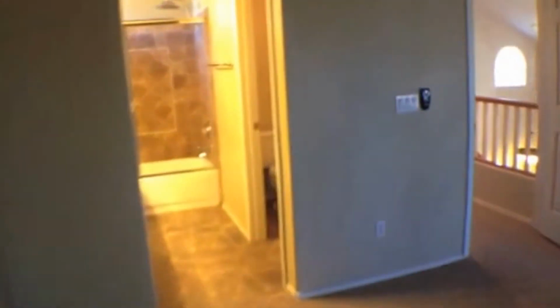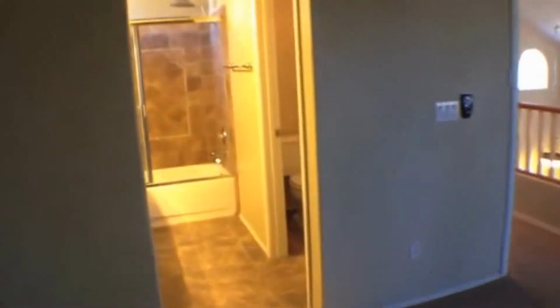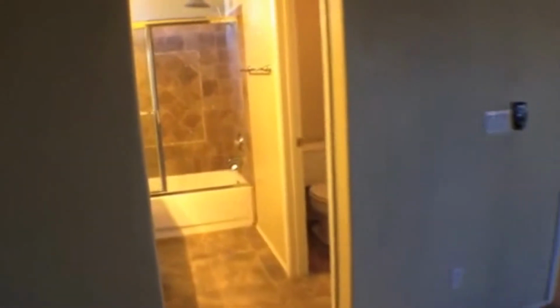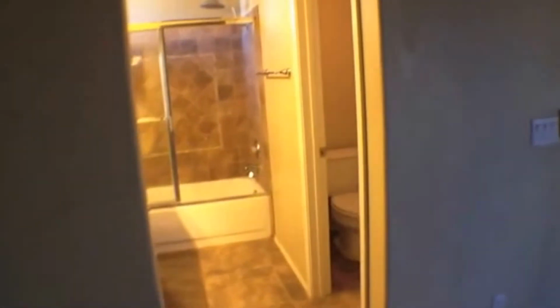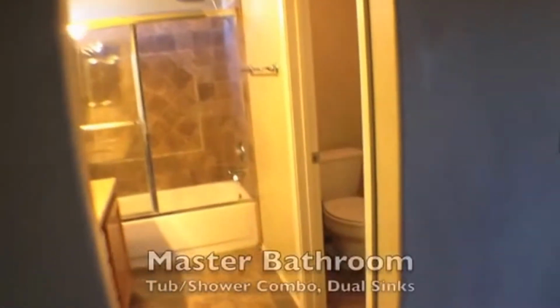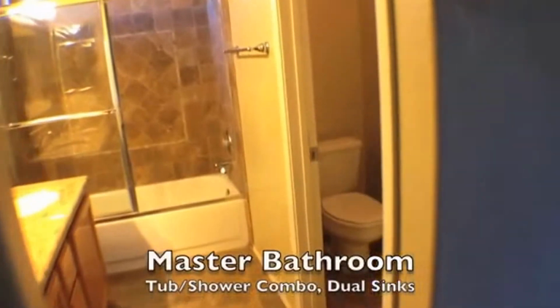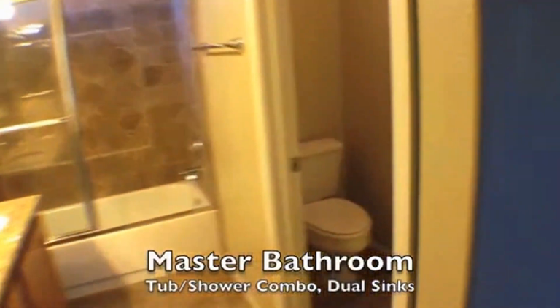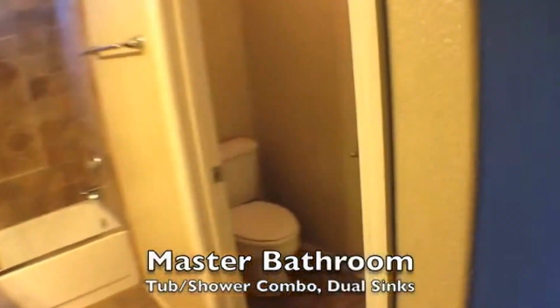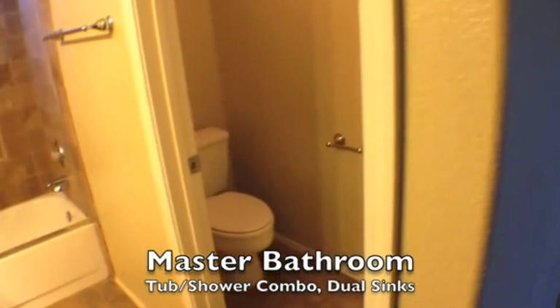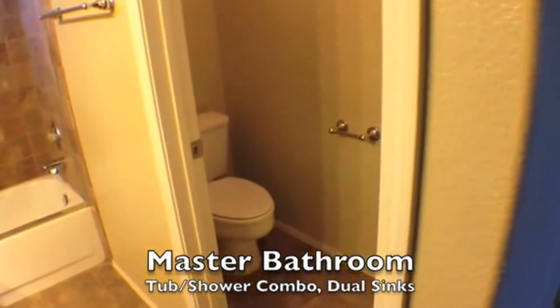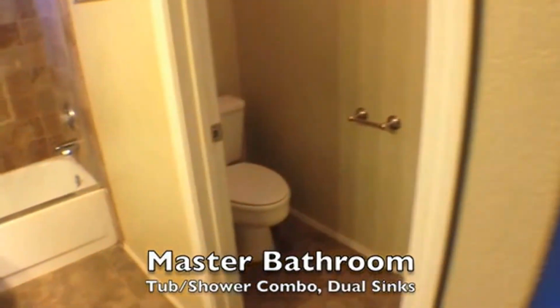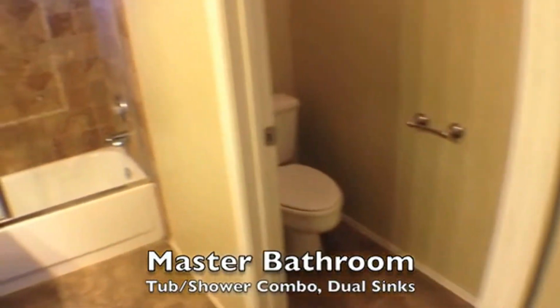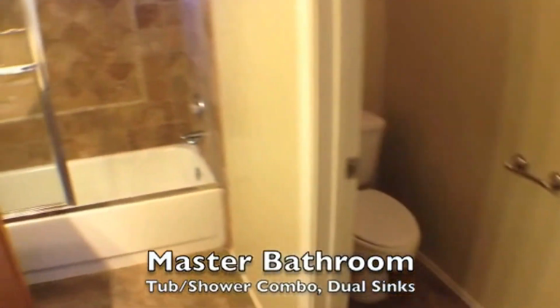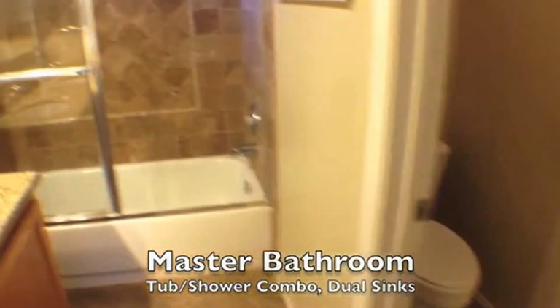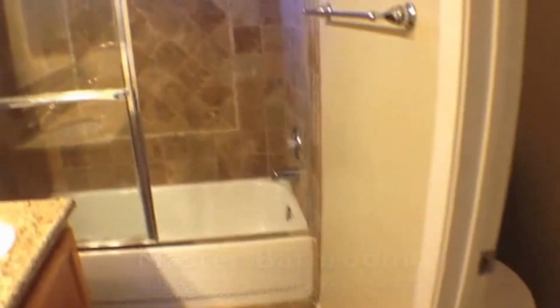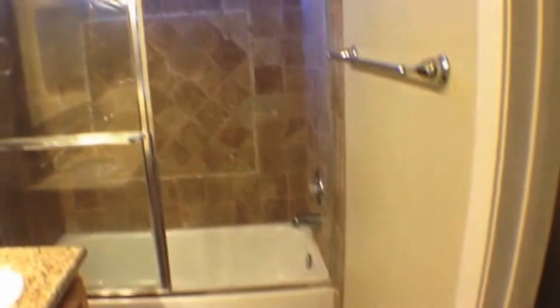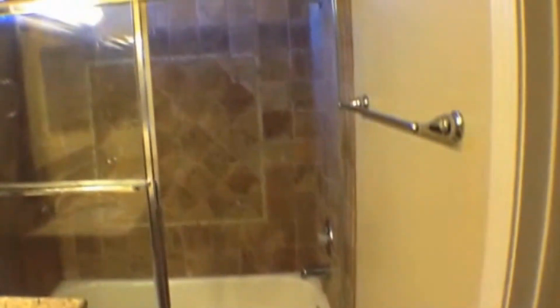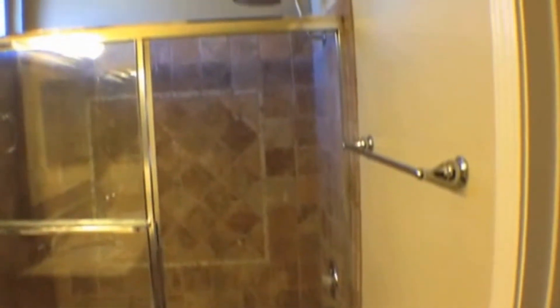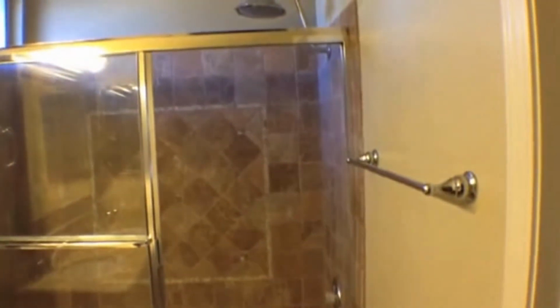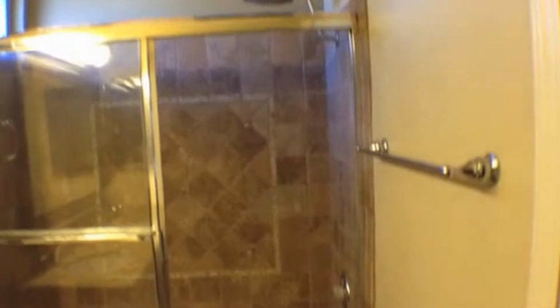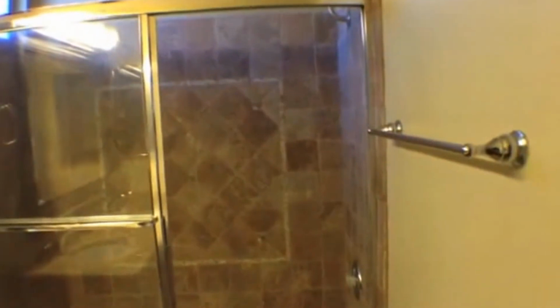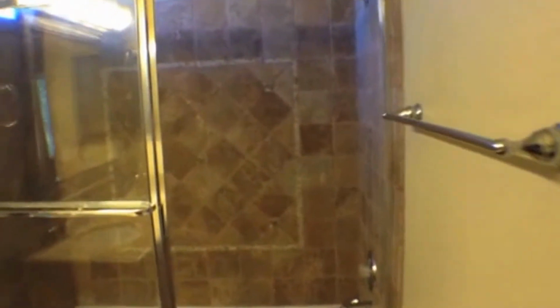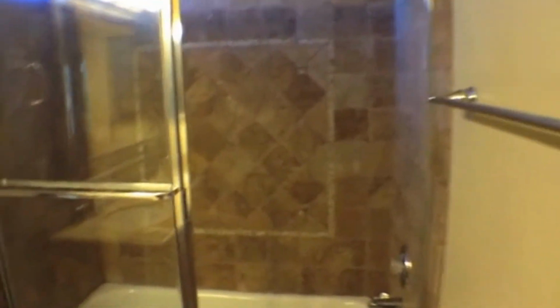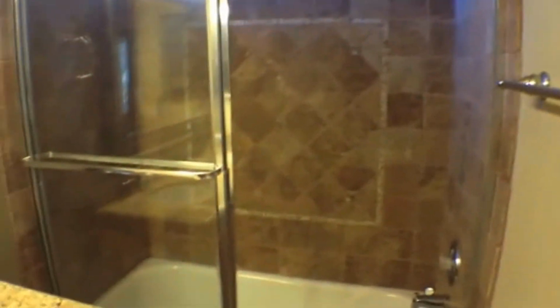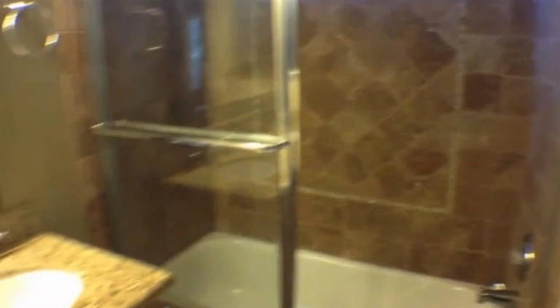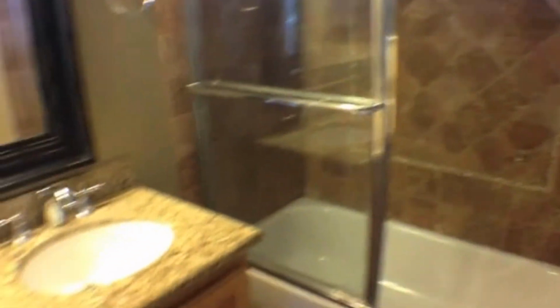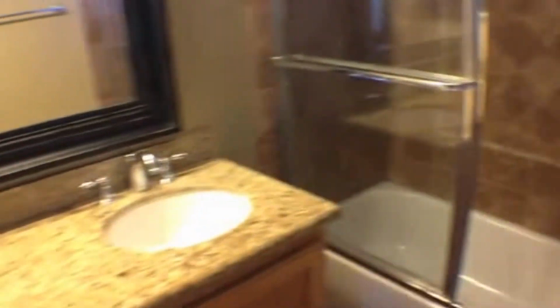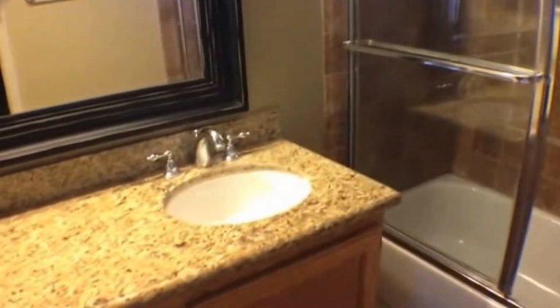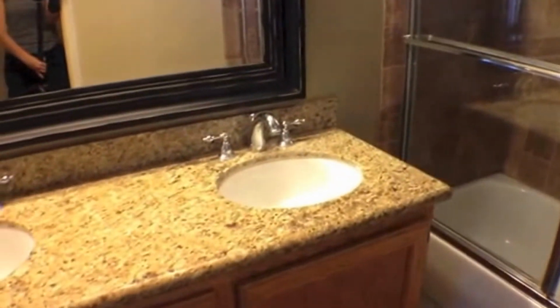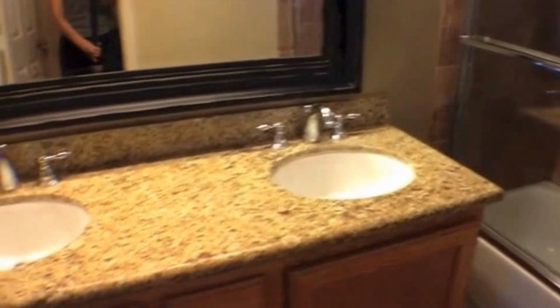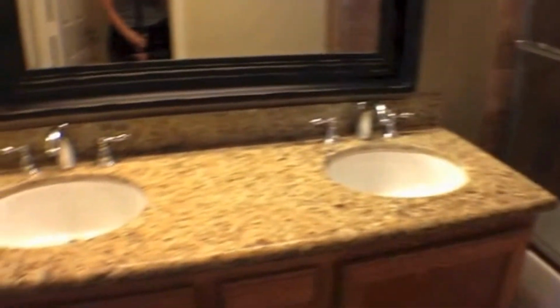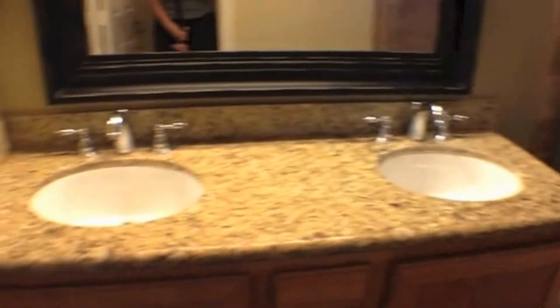Next is the master bathroom. This has the separate water closet to the right. It's got this tub shower combination with this beautiful custom tile work, granite counters, as well as a custom mirror.